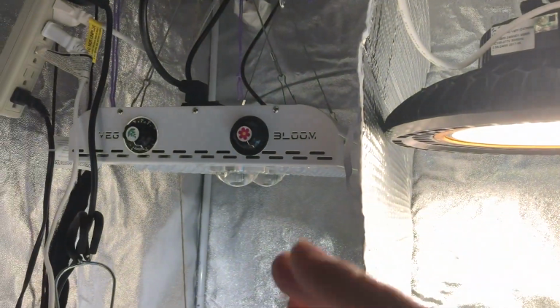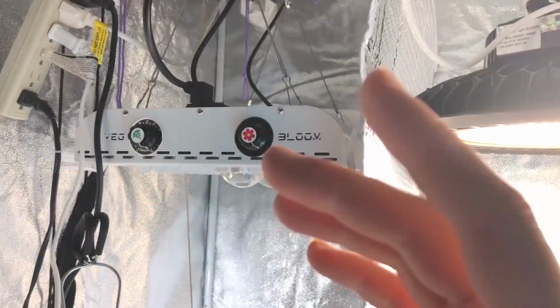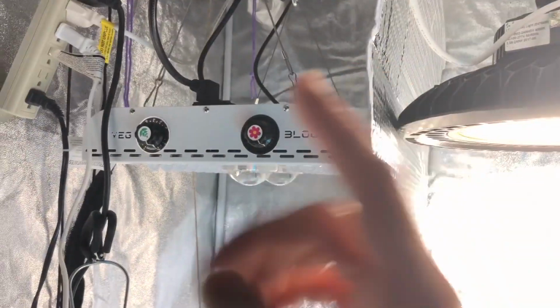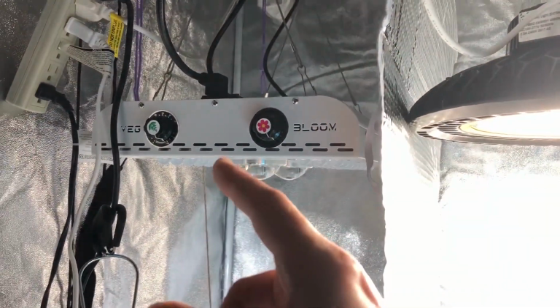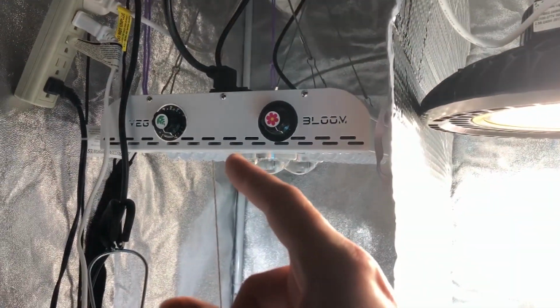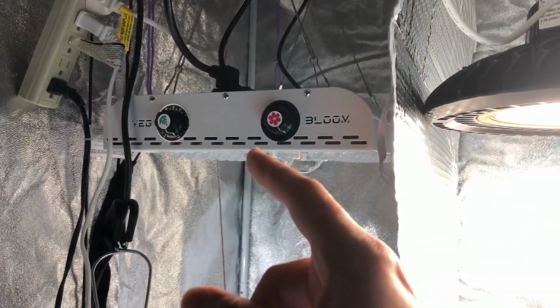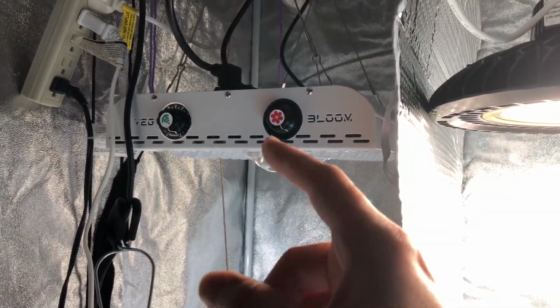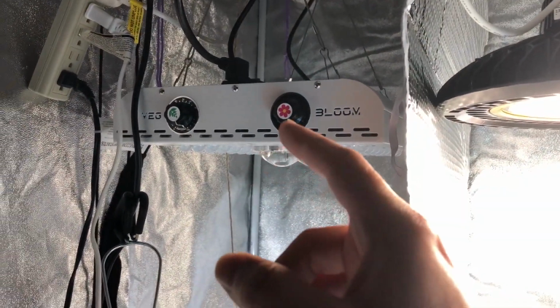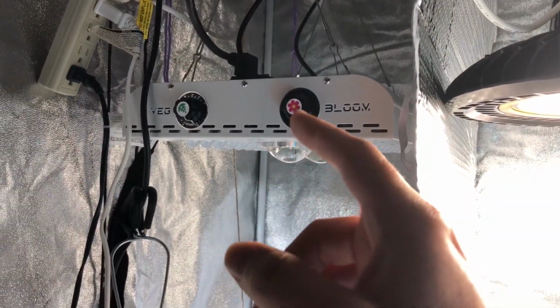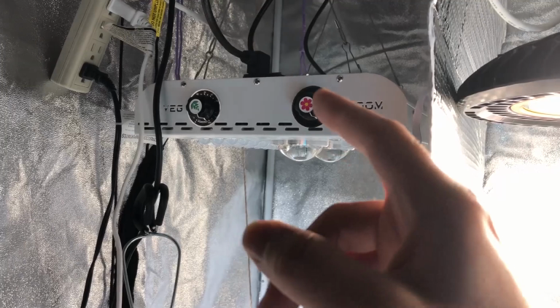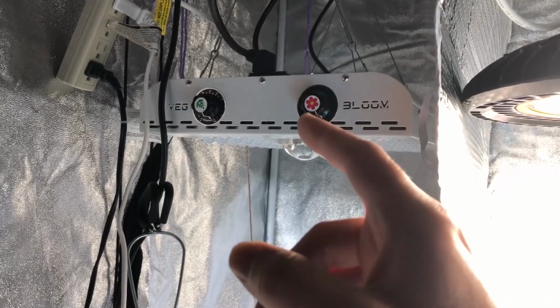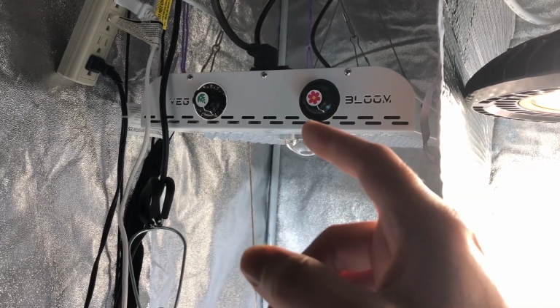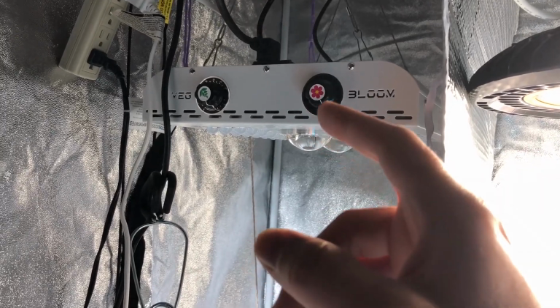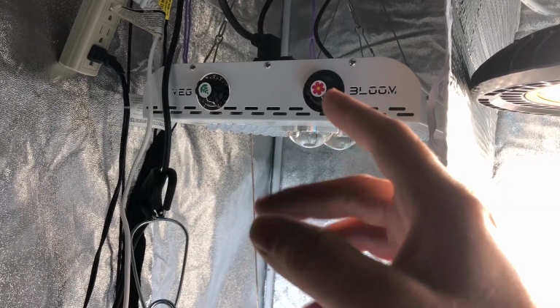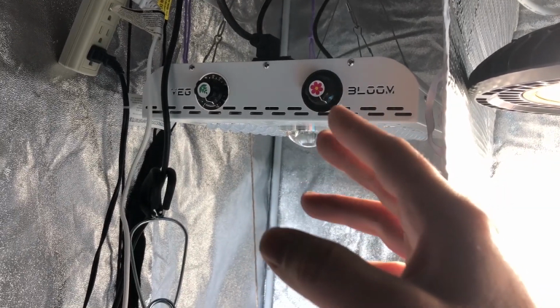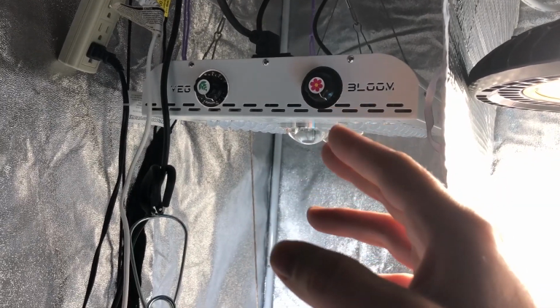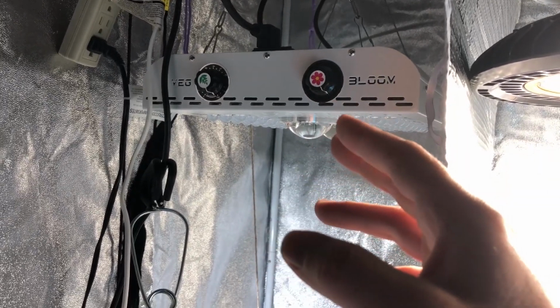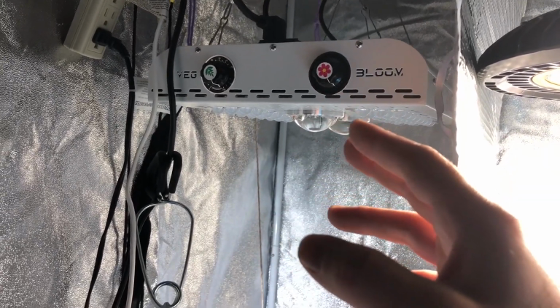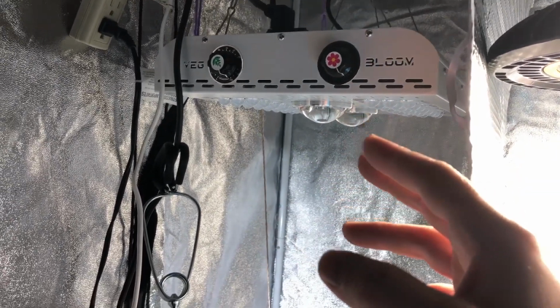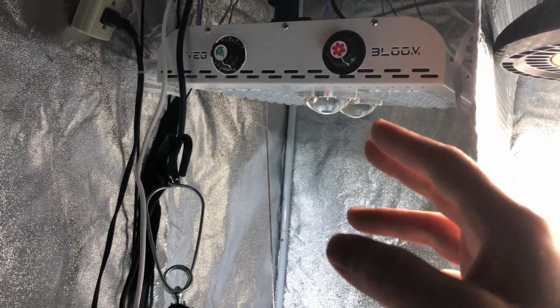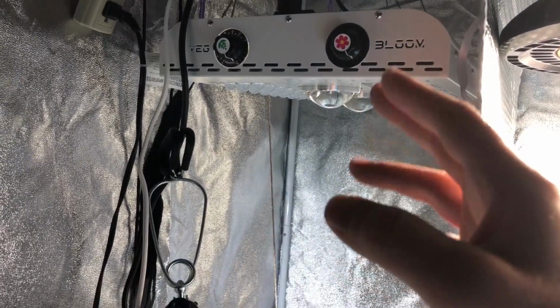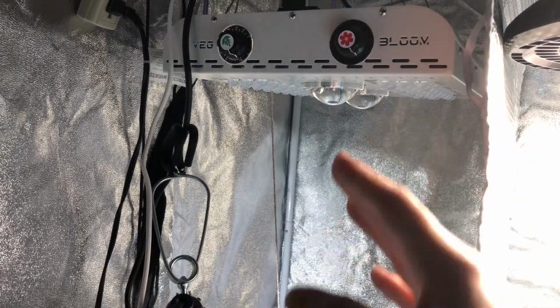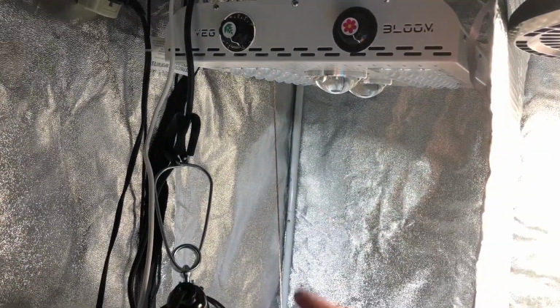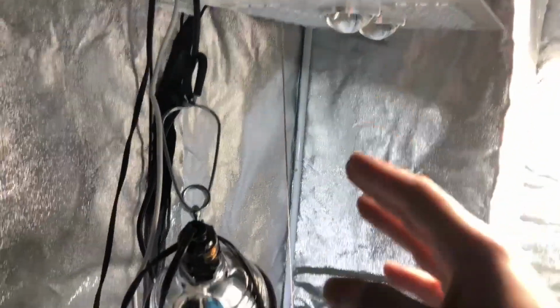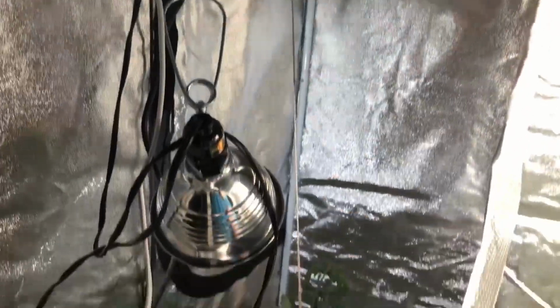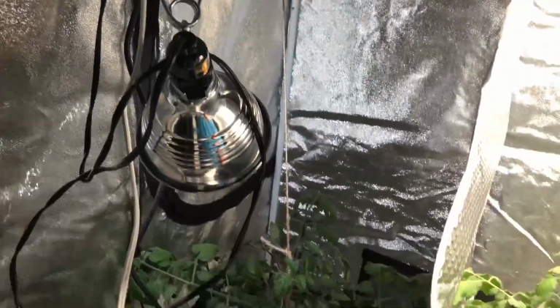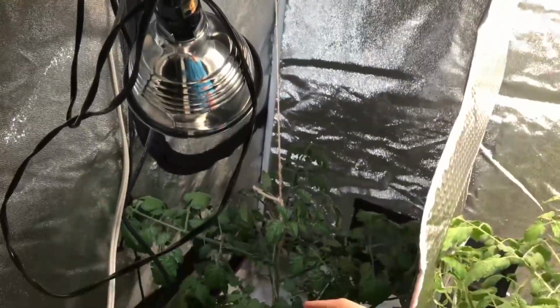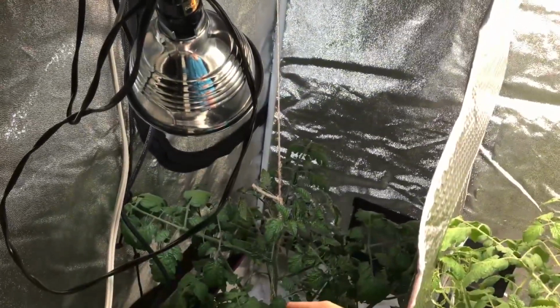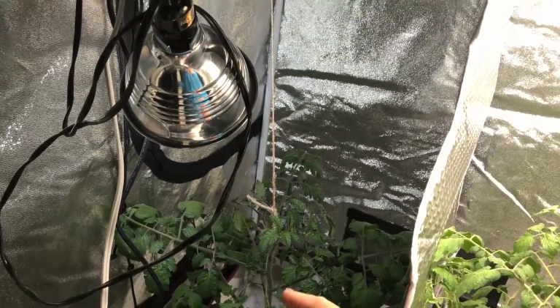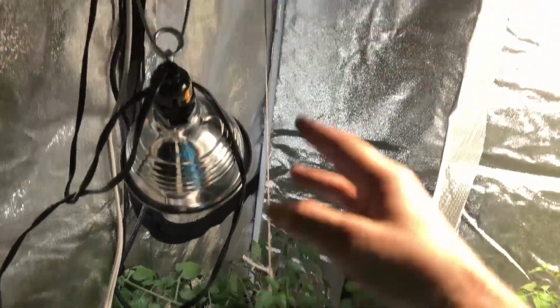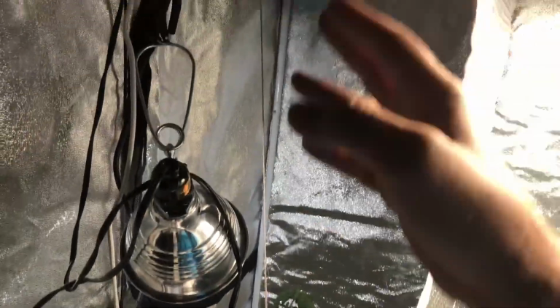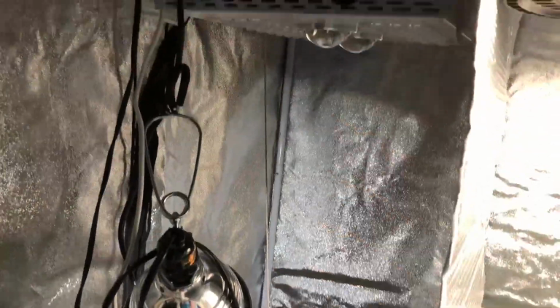So this light here, when you transition to bloom, per manufacturer instructions, is to have it 24 inches from the plant canopy. And that is exactly where it's at.